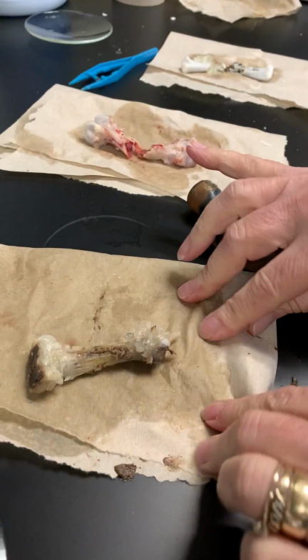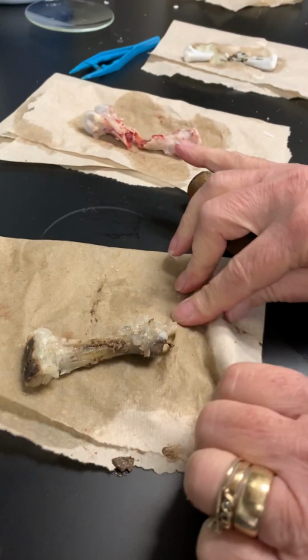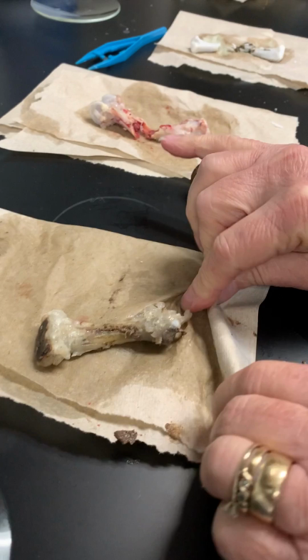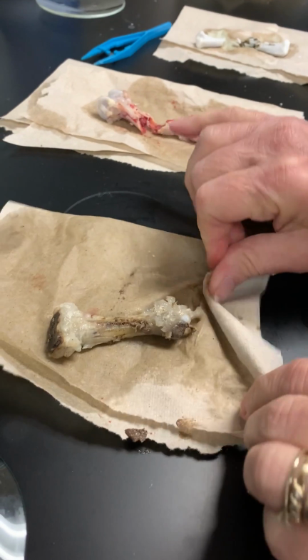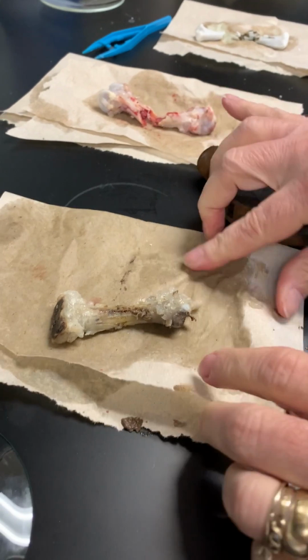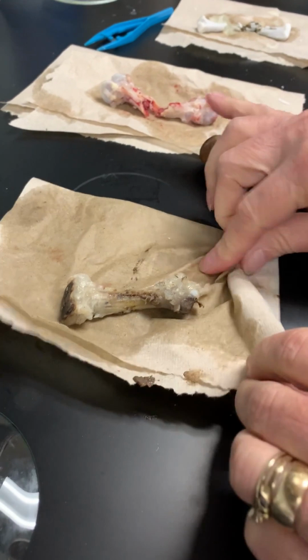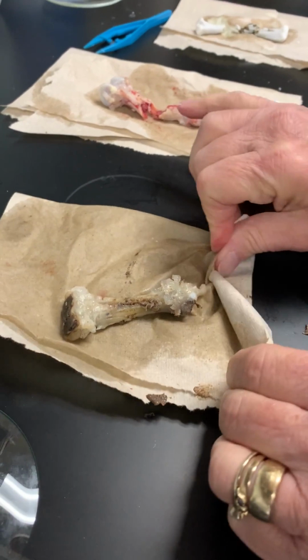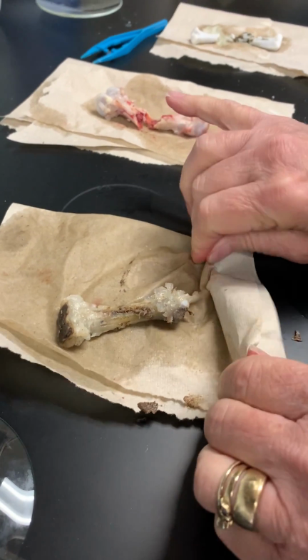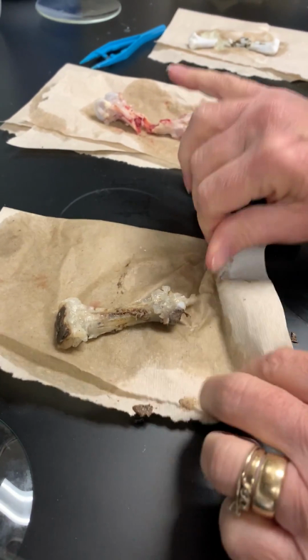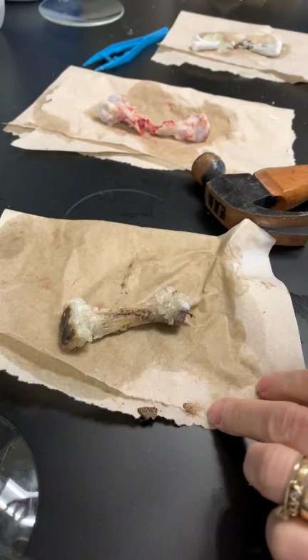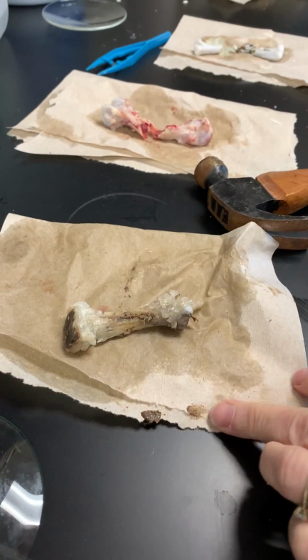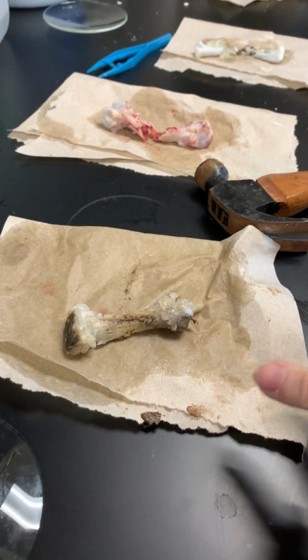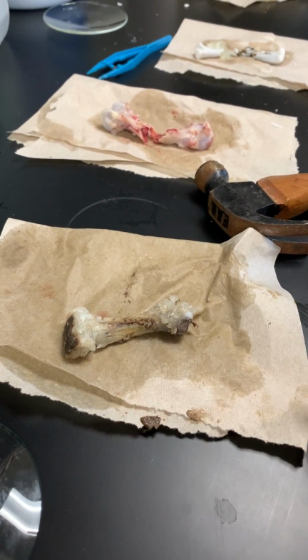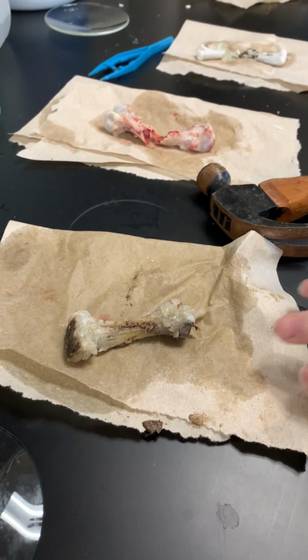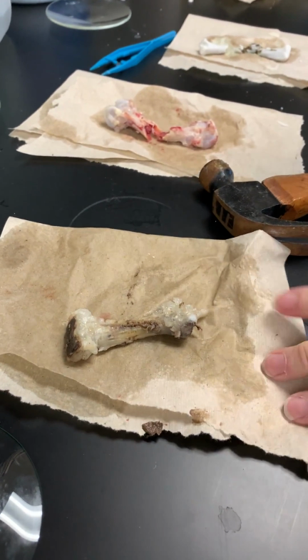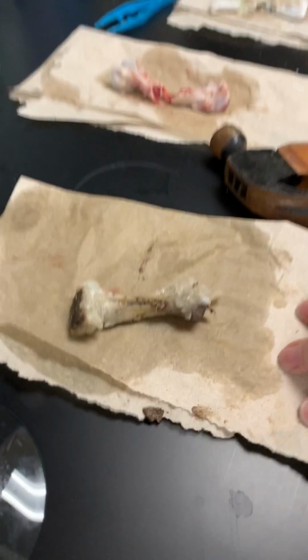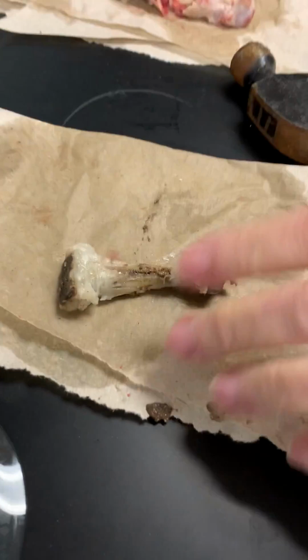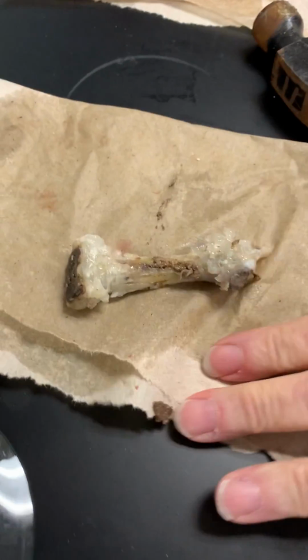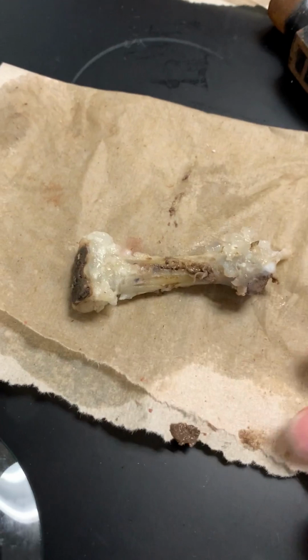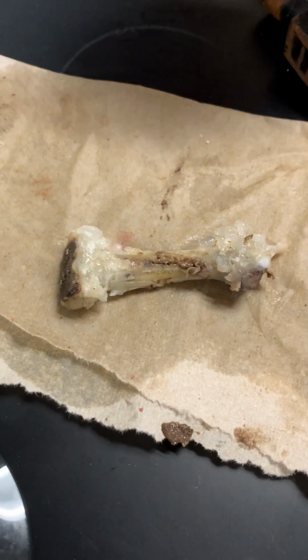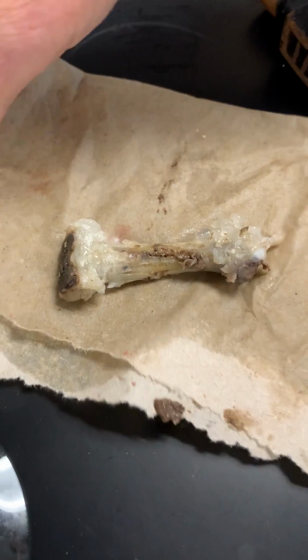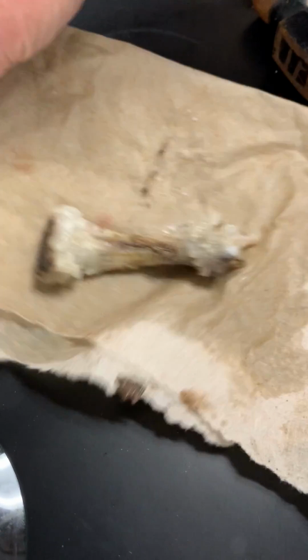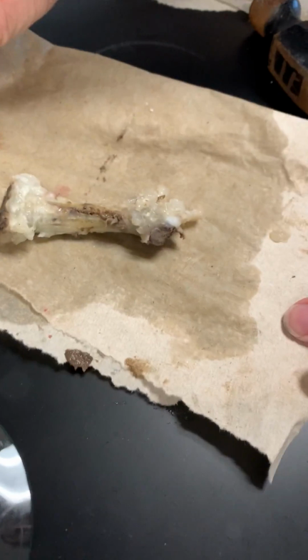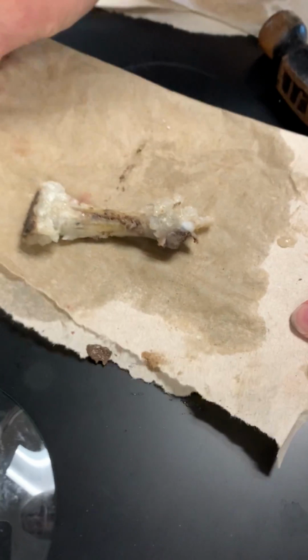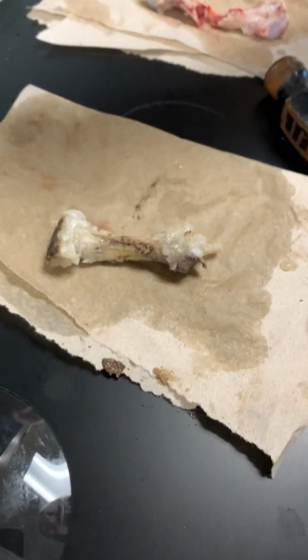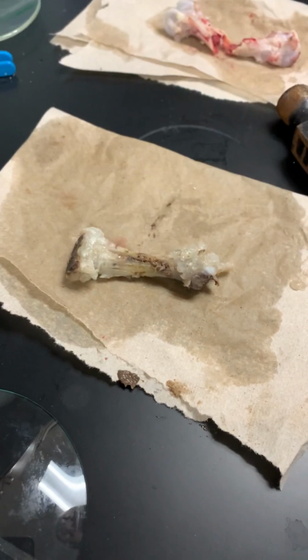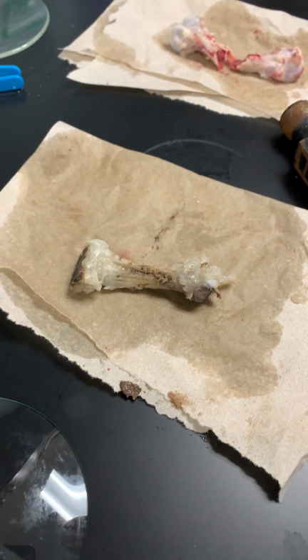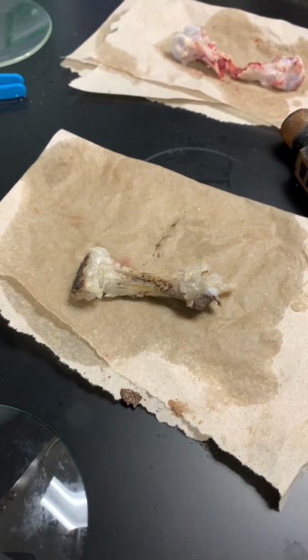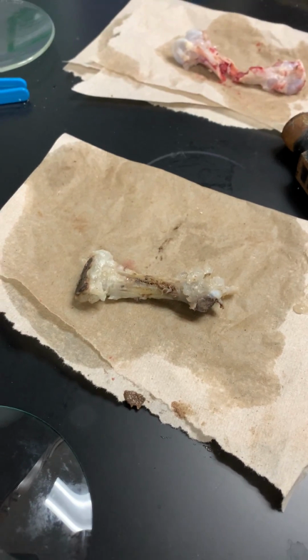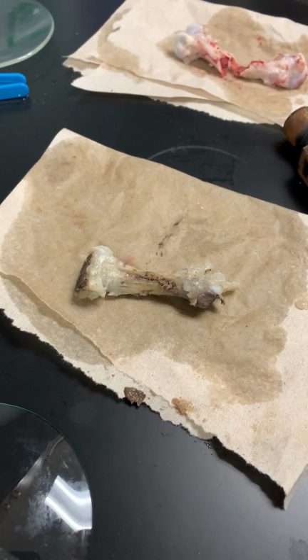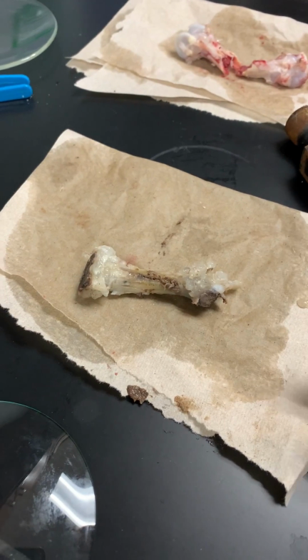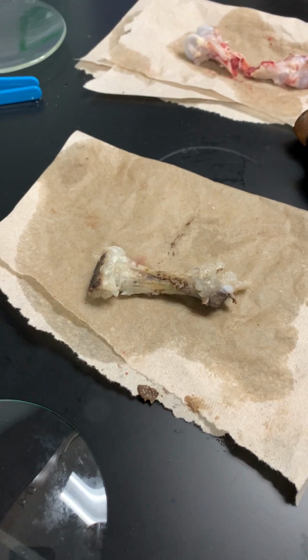You see that the vinegar really took all of the minerals out of here. The calcium and phosphorus and the hydroxyapatite in the bone matrix is all the stuff that left that bone.